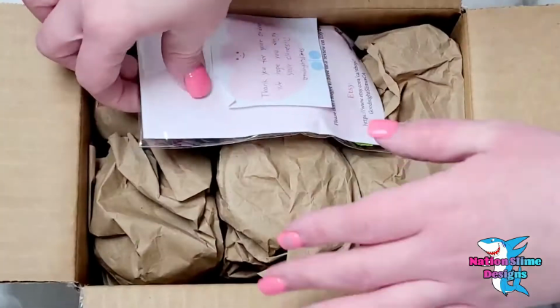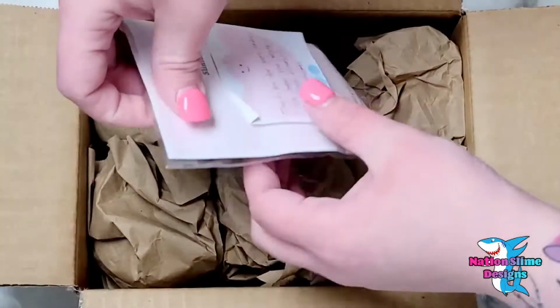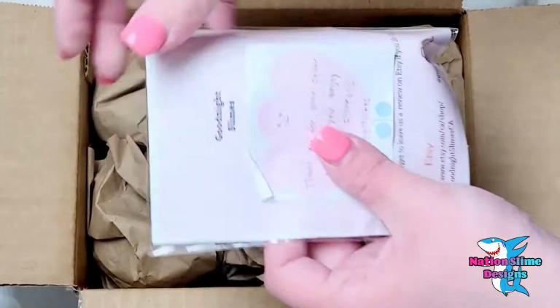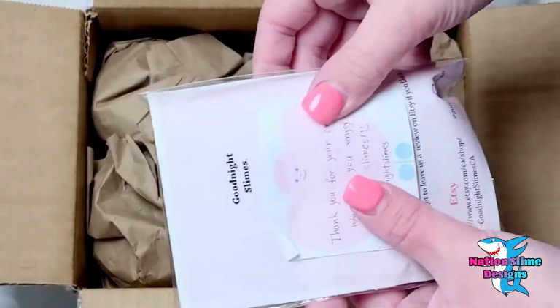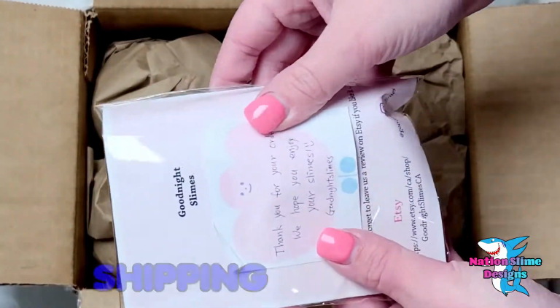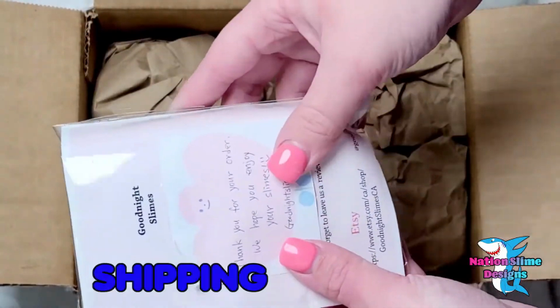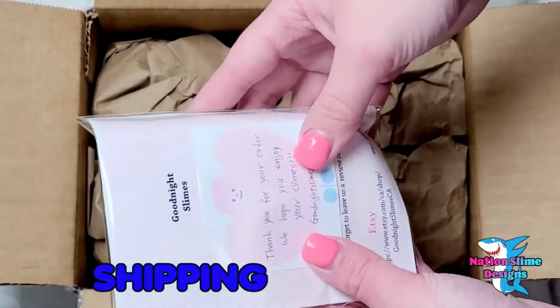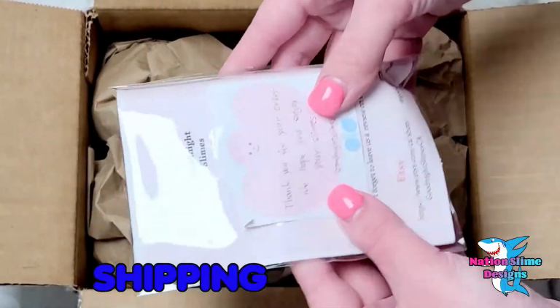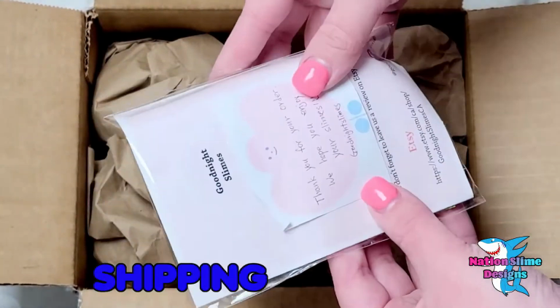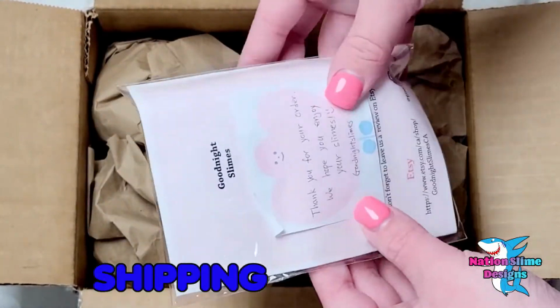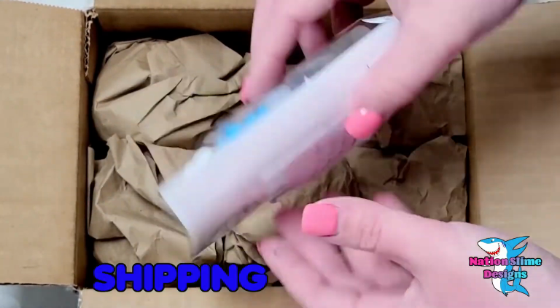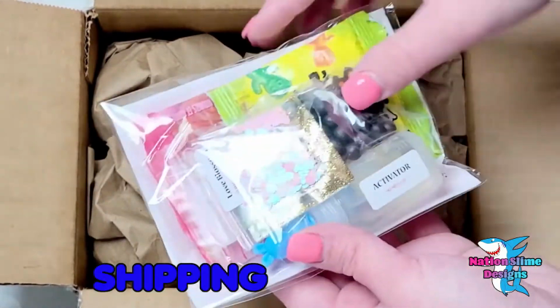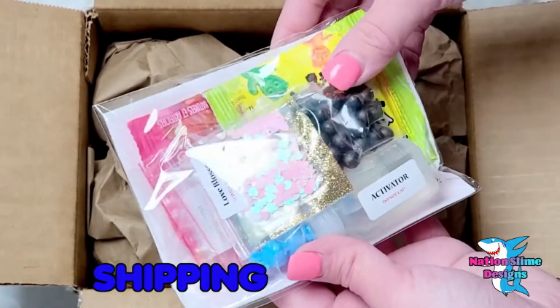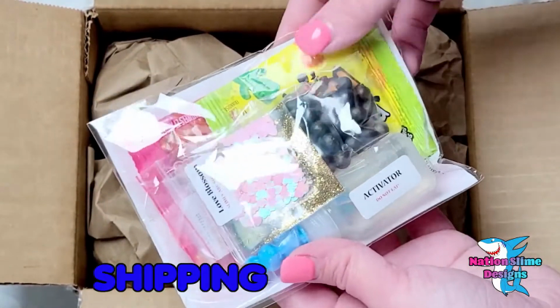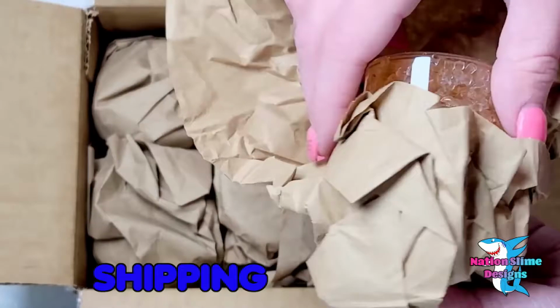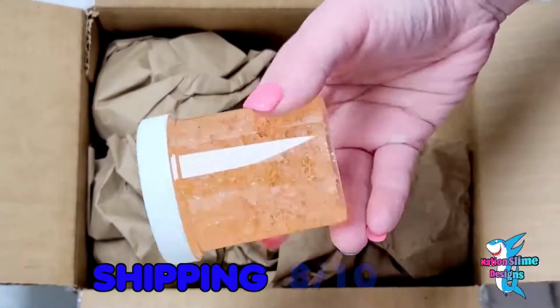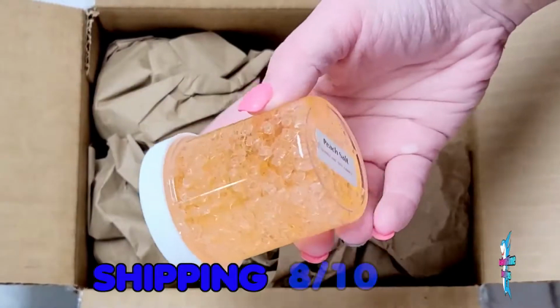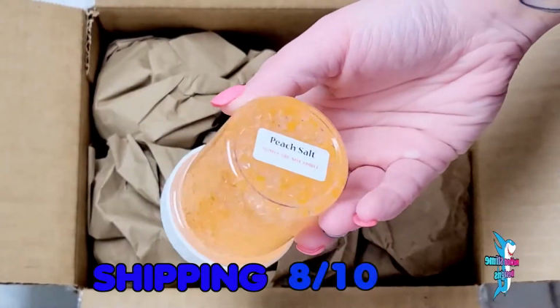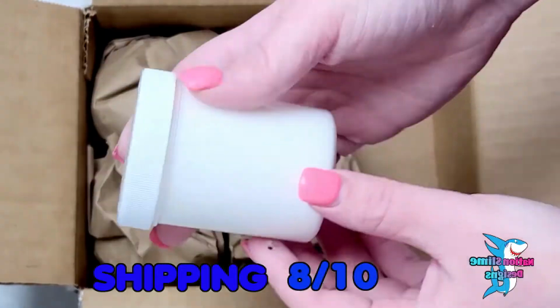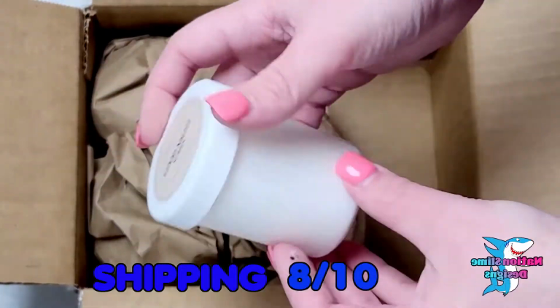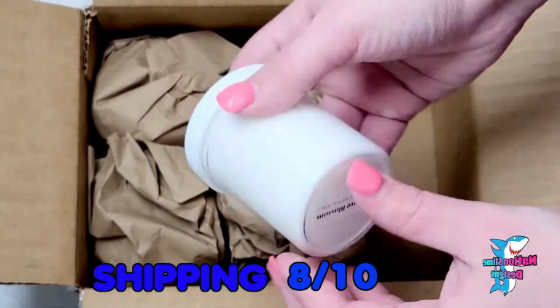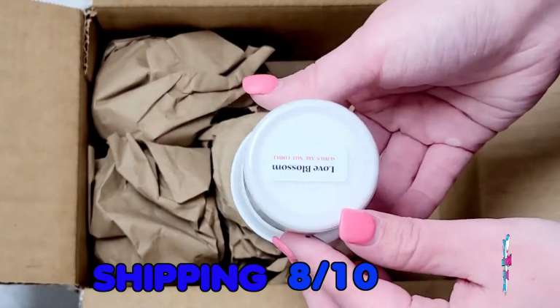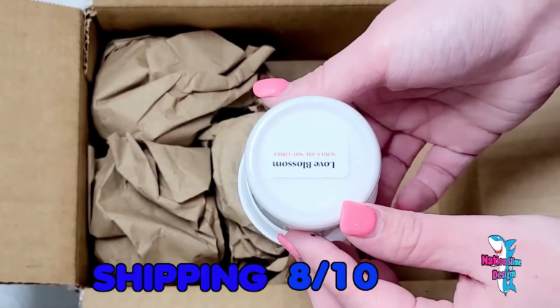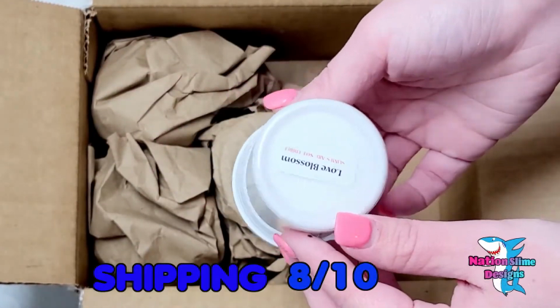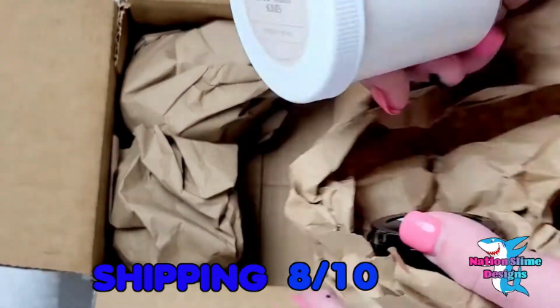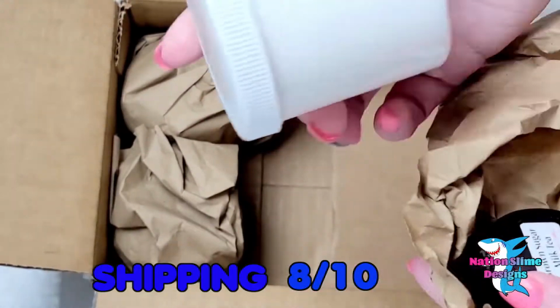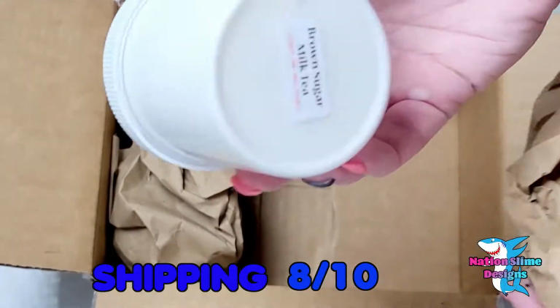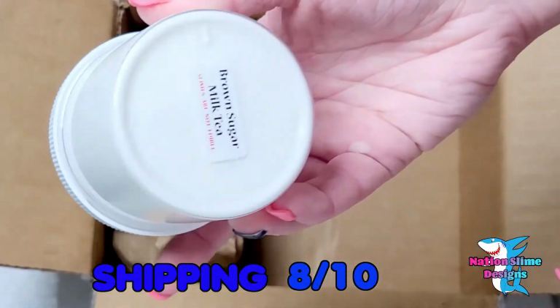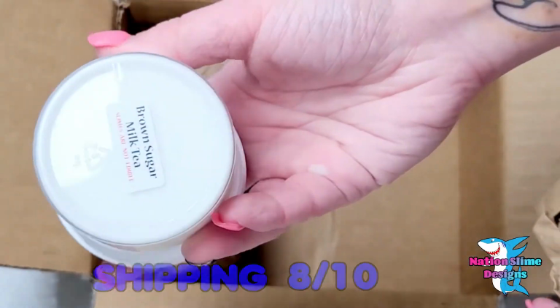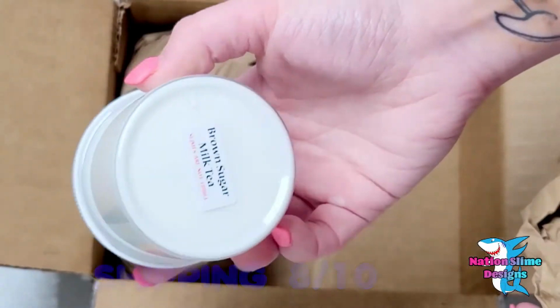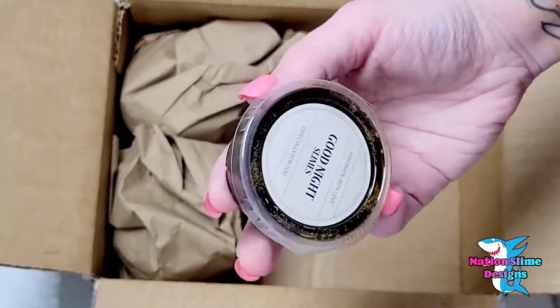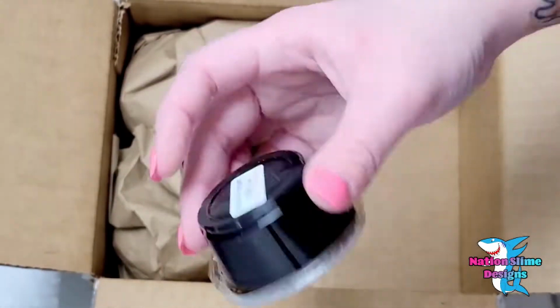Let's start off with shipping. I will be giving this an 8 out of 10 because it took quite a bit of time to dispatch, being the next province over.